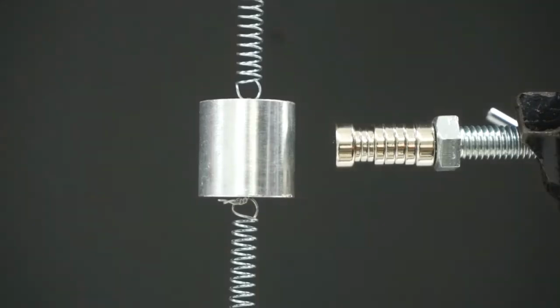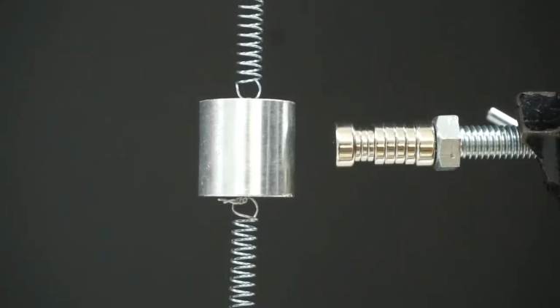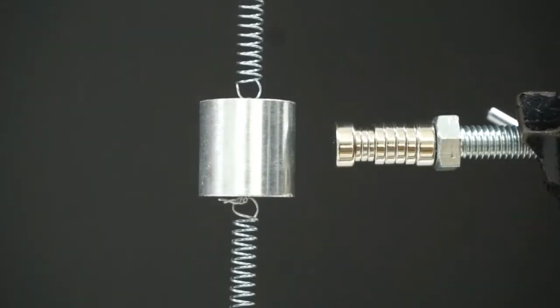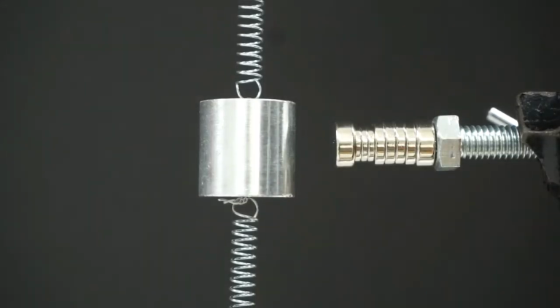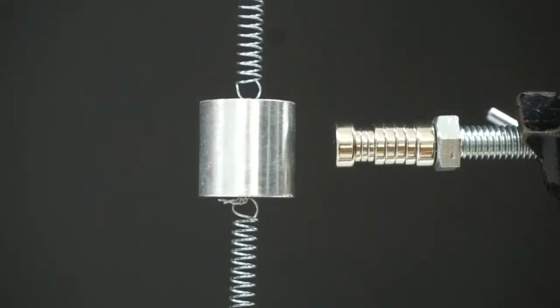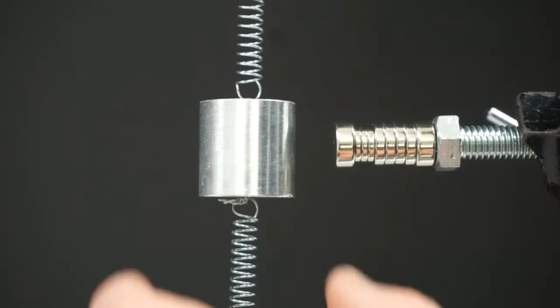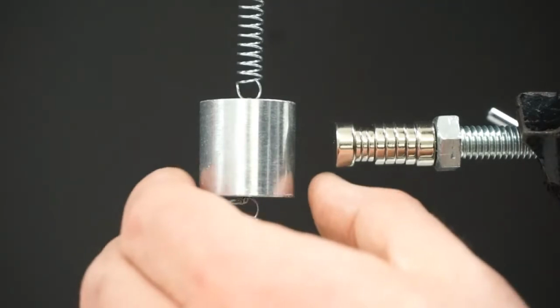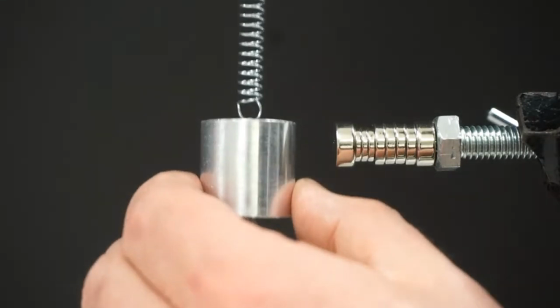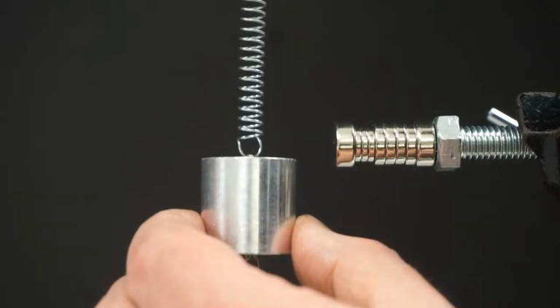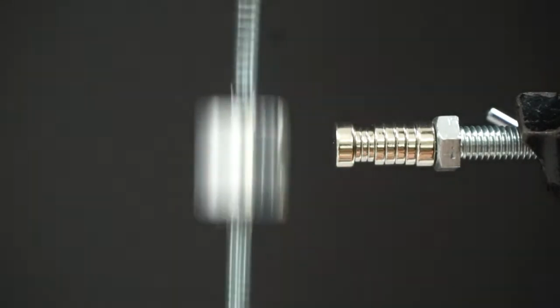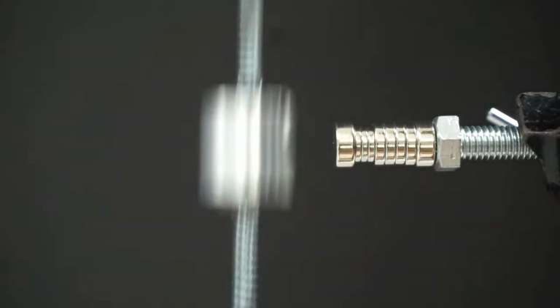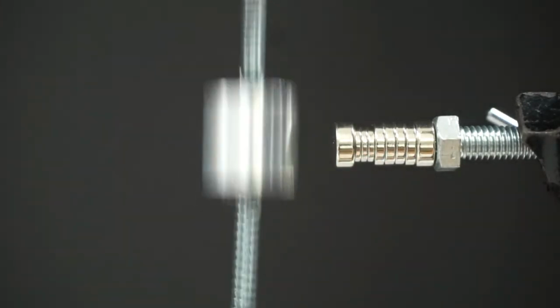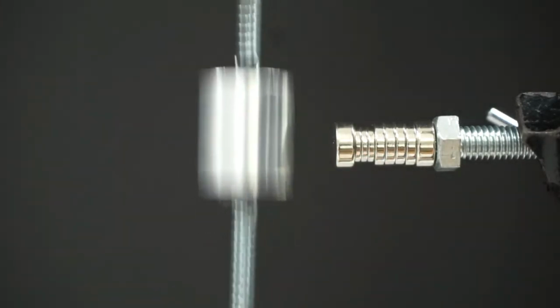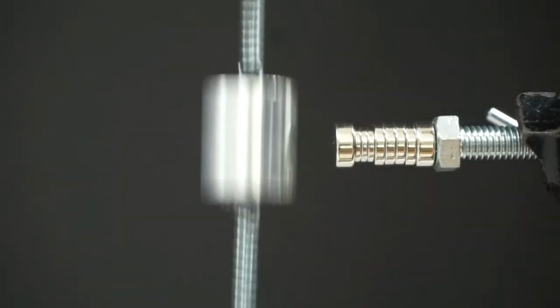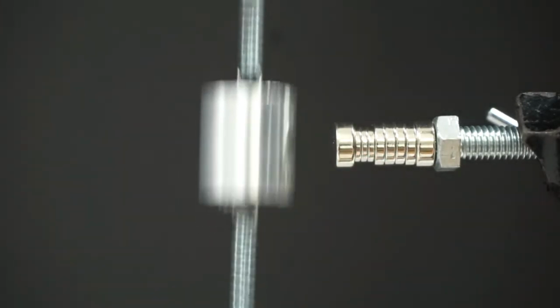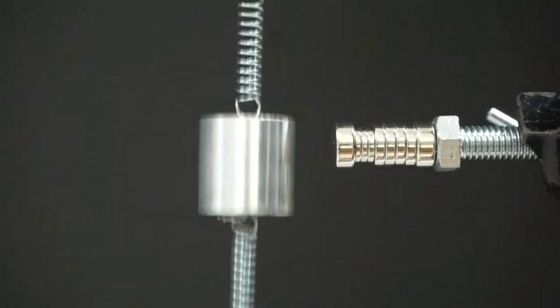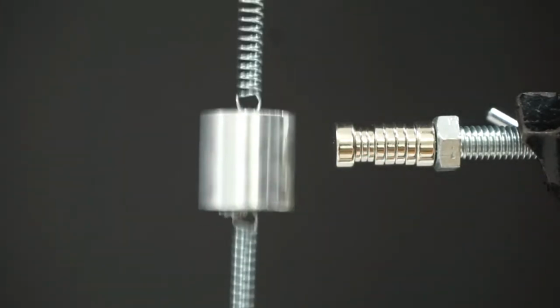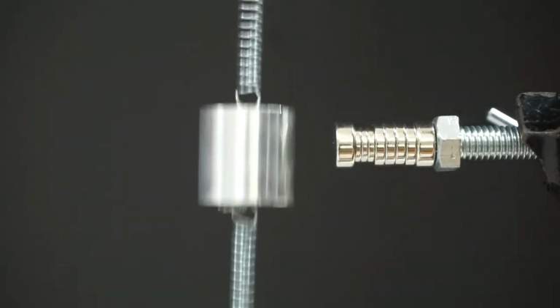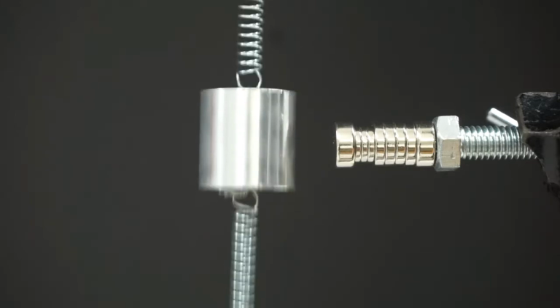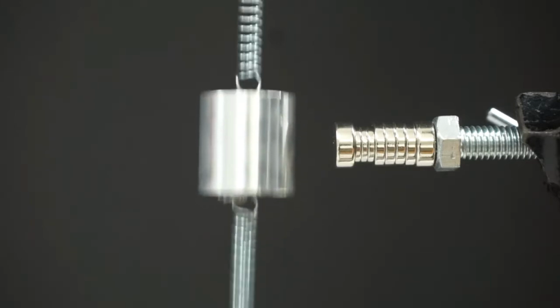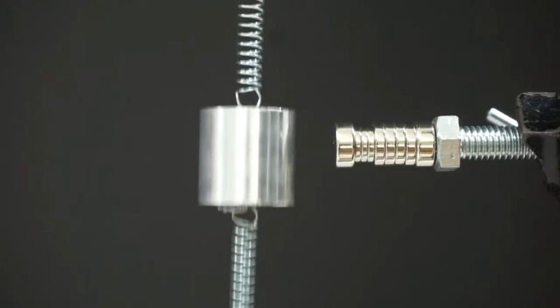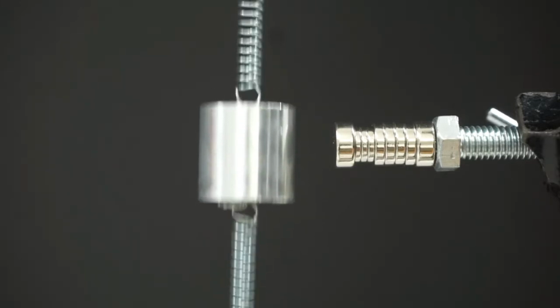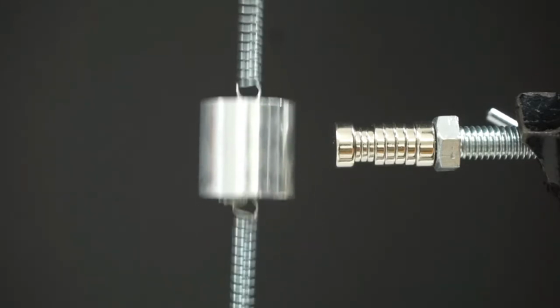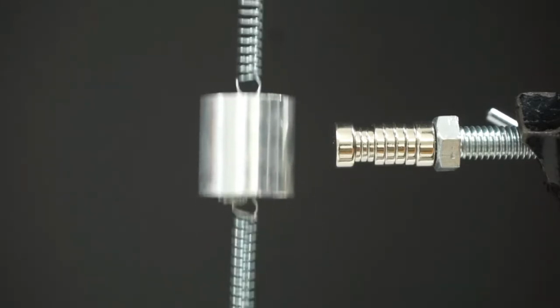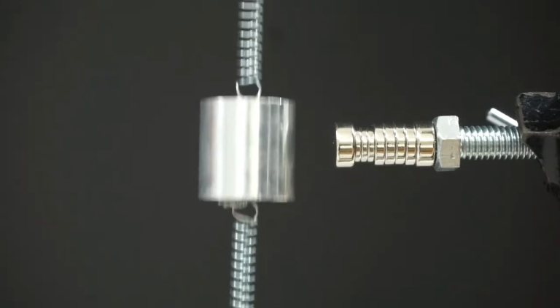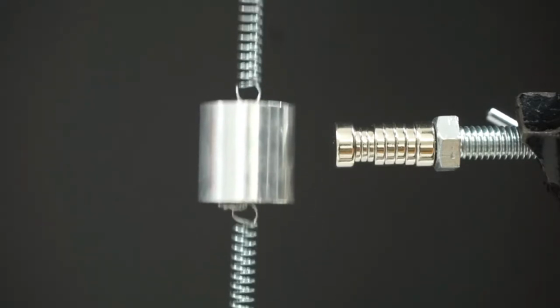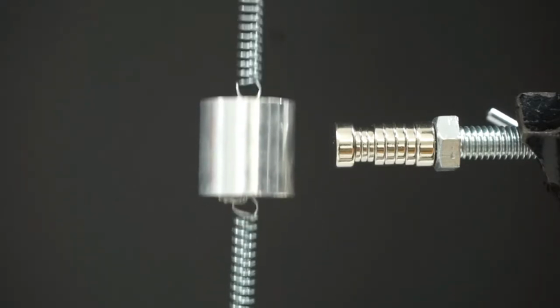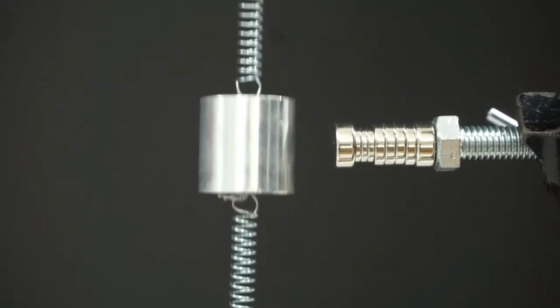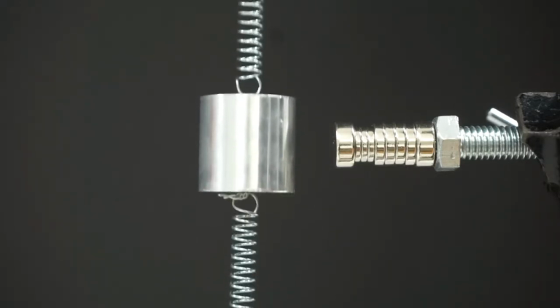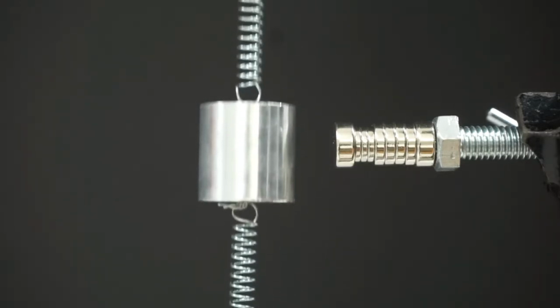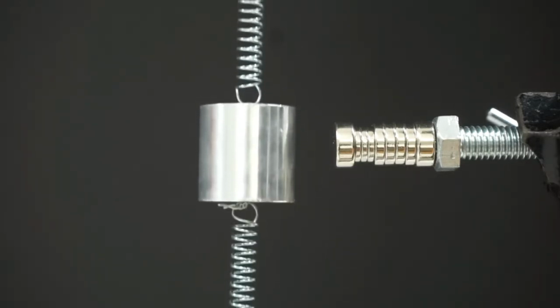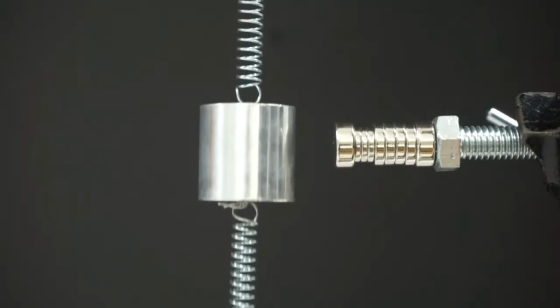Here I have a mass on a spring. If I give it a tug, it vibrates for a while until slowly coming to a stop. It comes to a stop because of the dampening in the system.